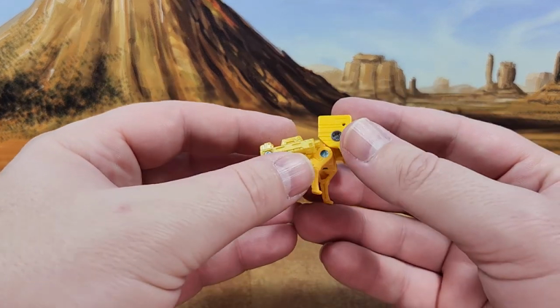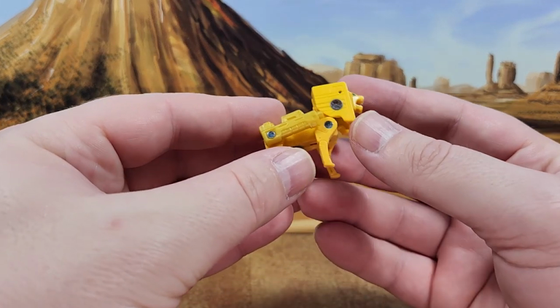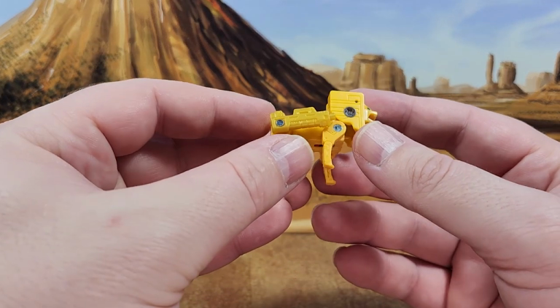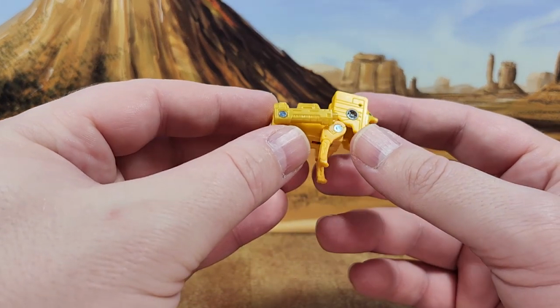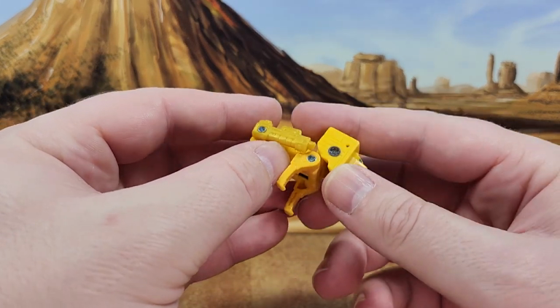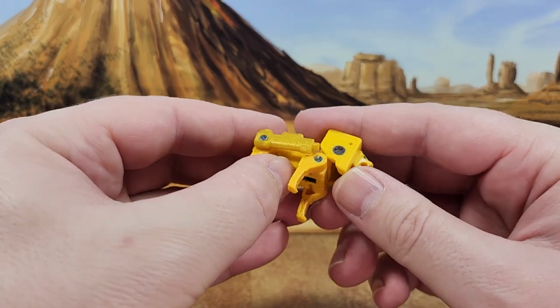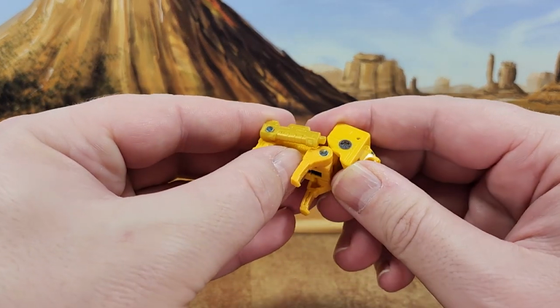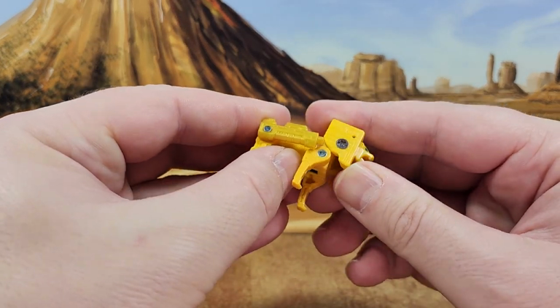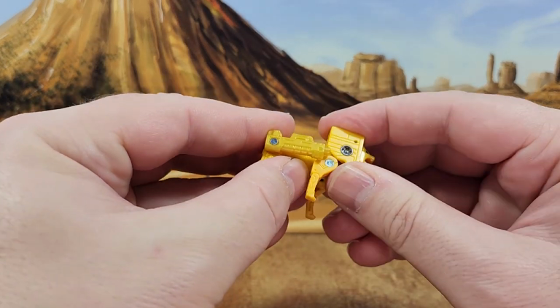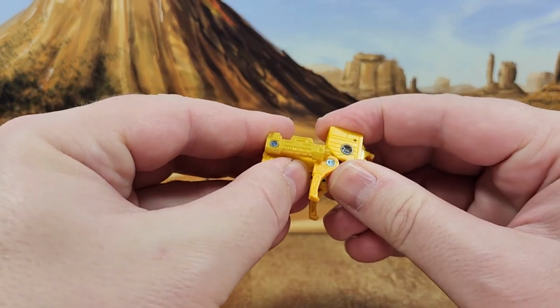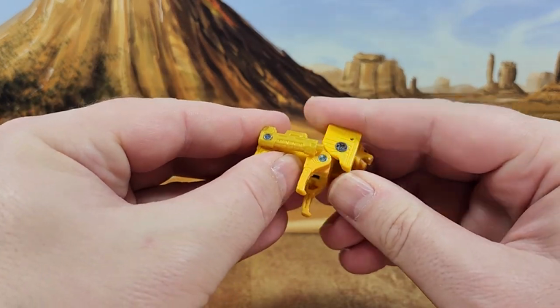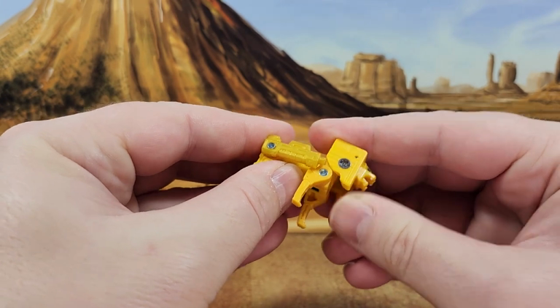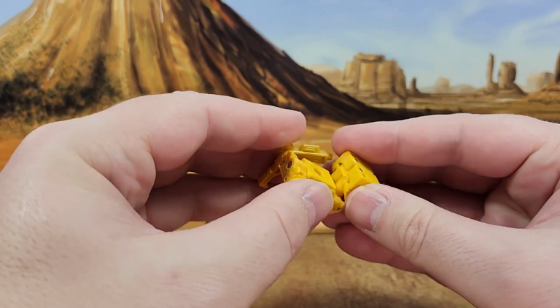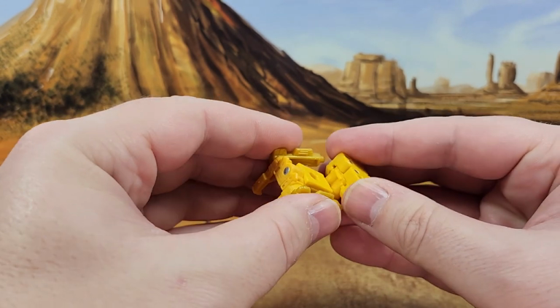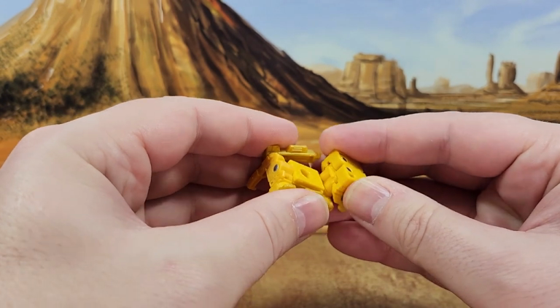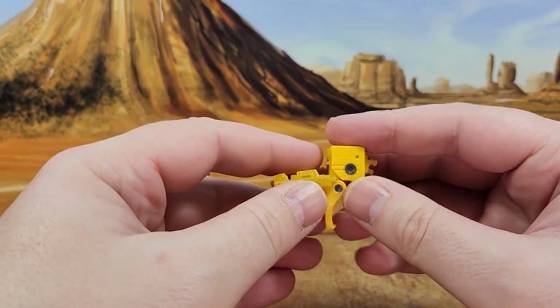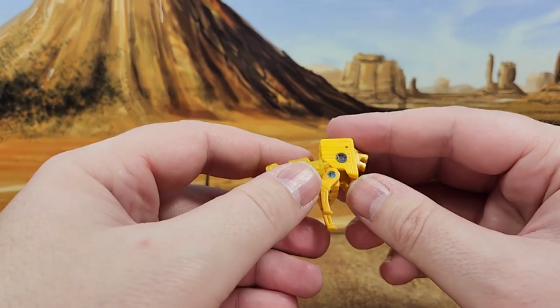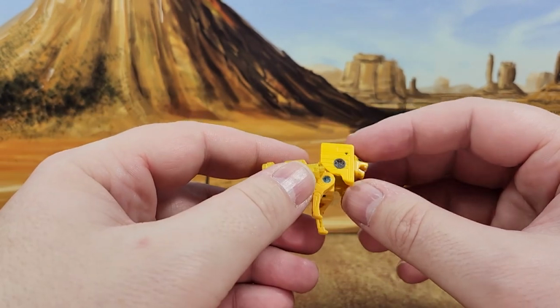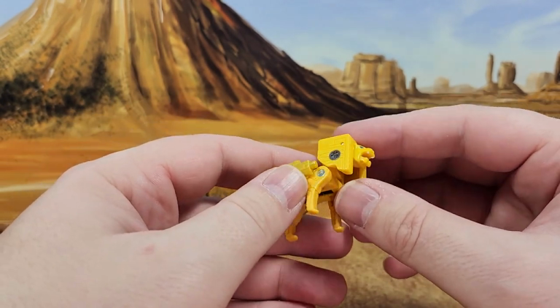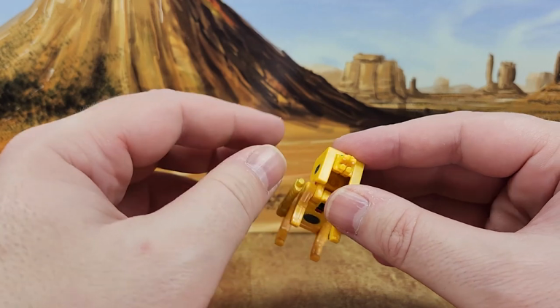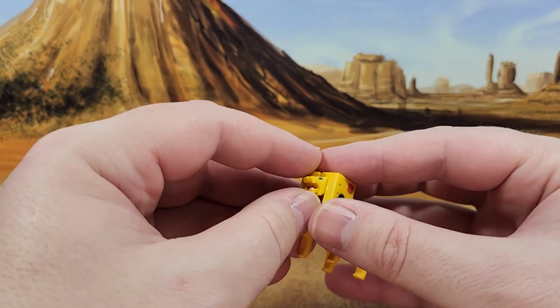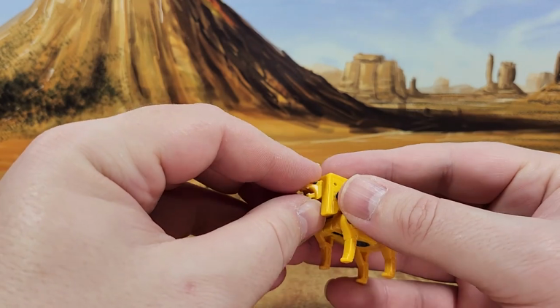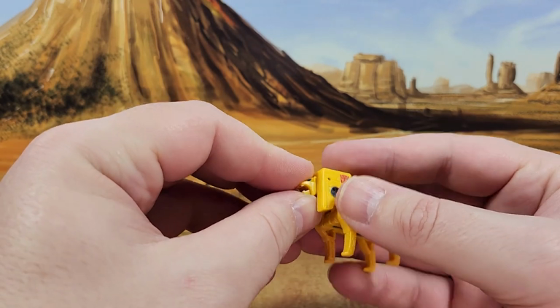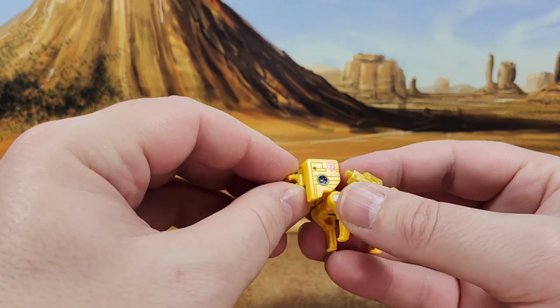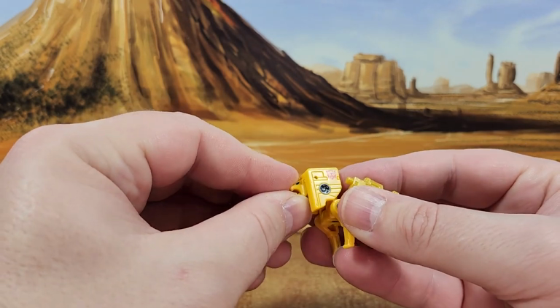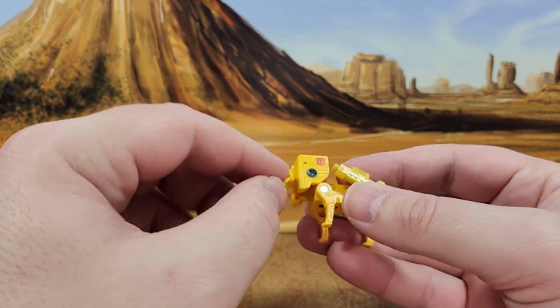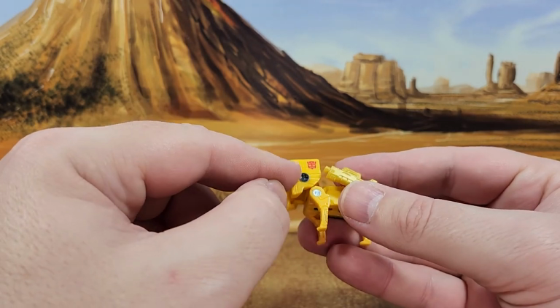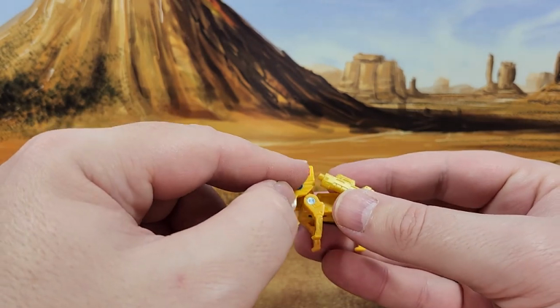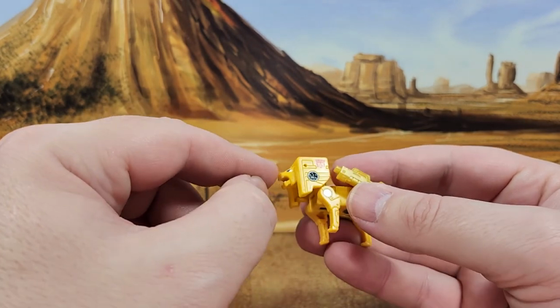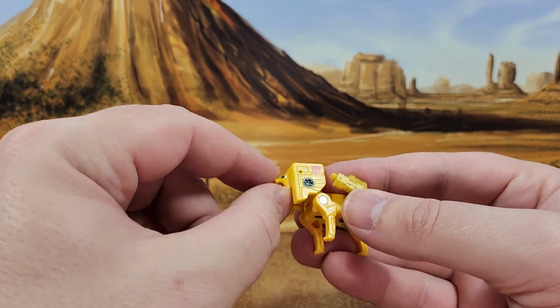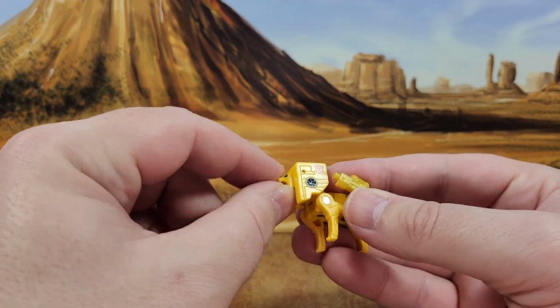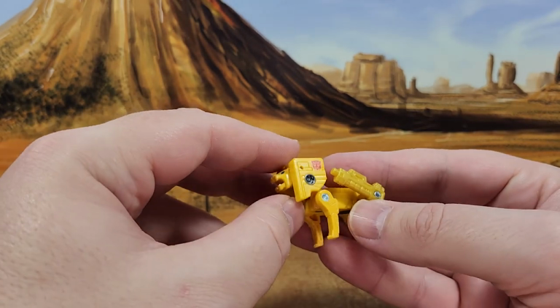A lot of people, like I said, complain about this mold. But I like him. Okay, he doesn't move here — there's no head movement at all, either at the neck joint or the head itself.